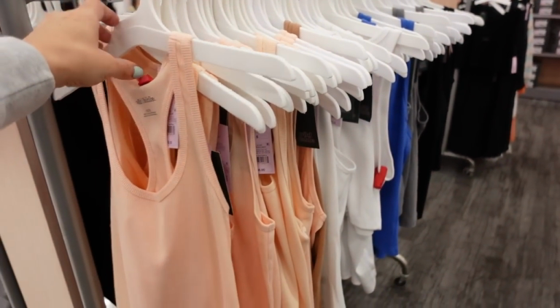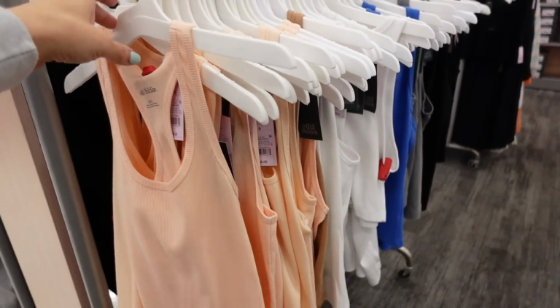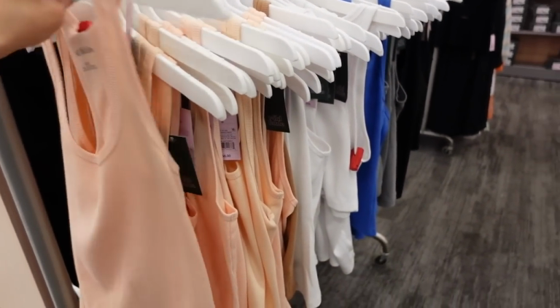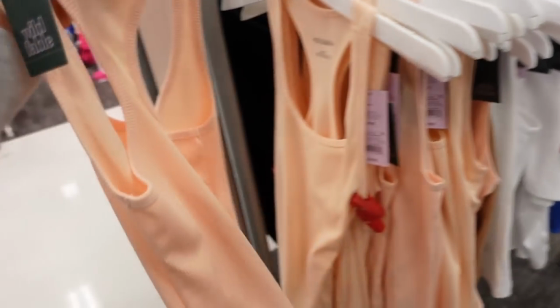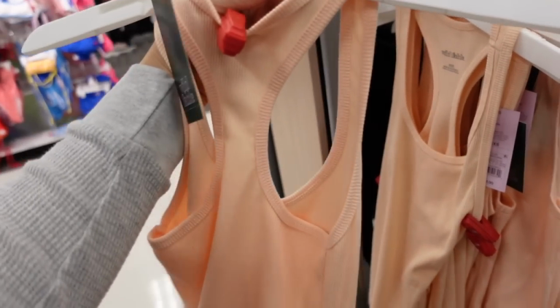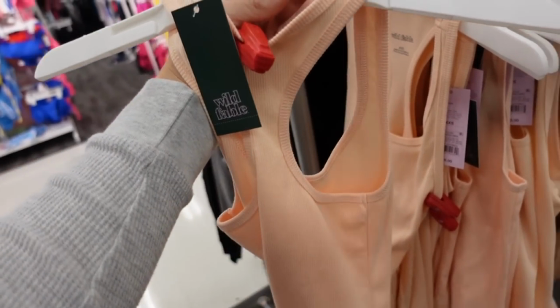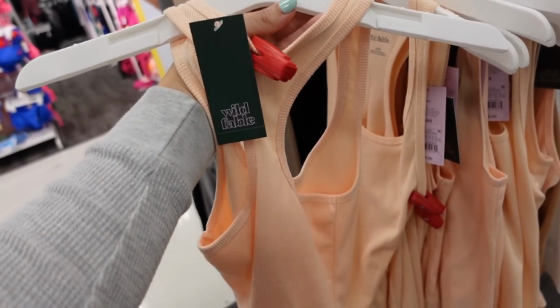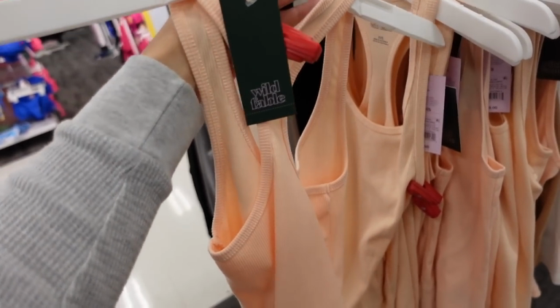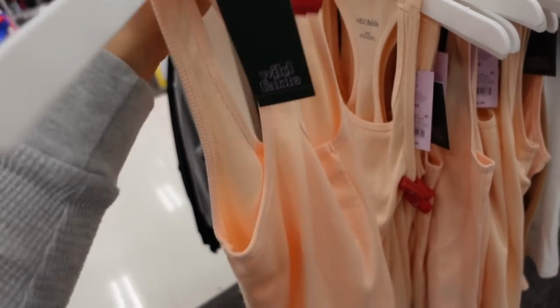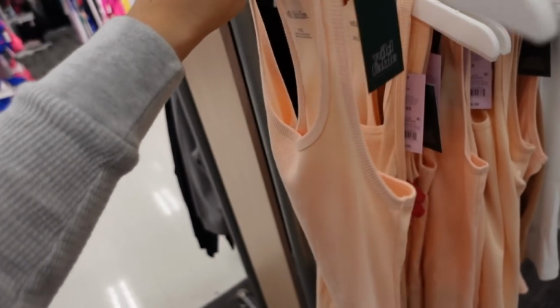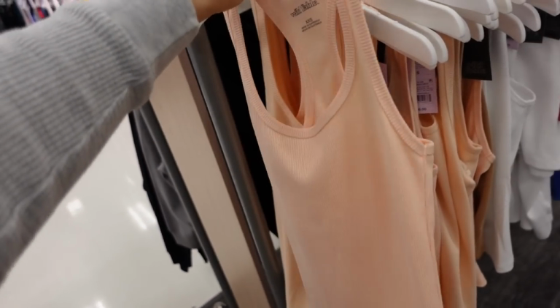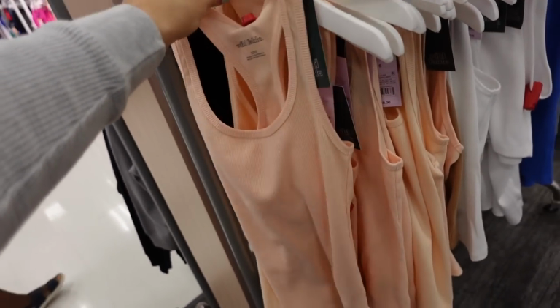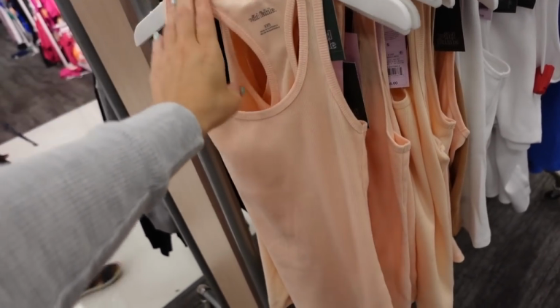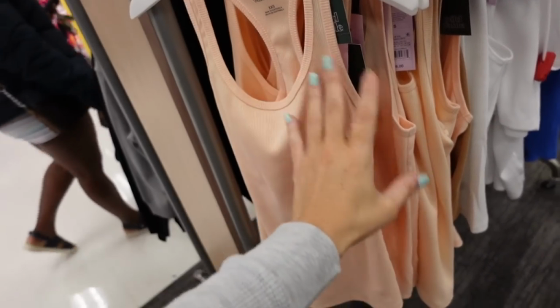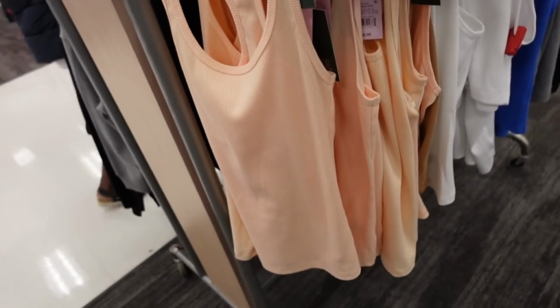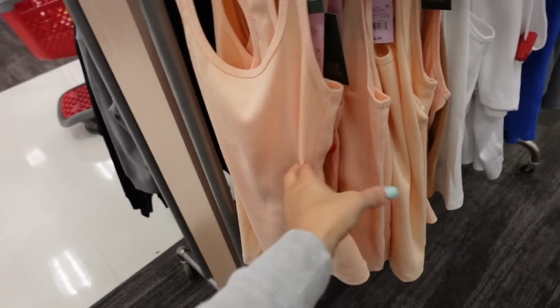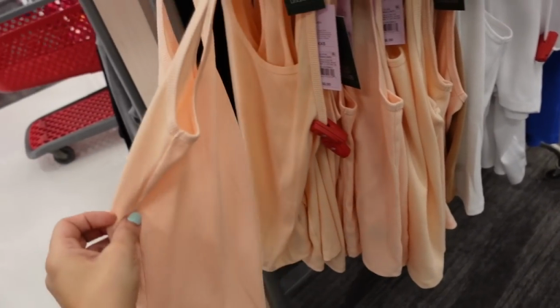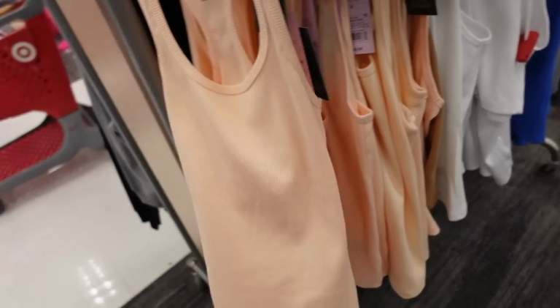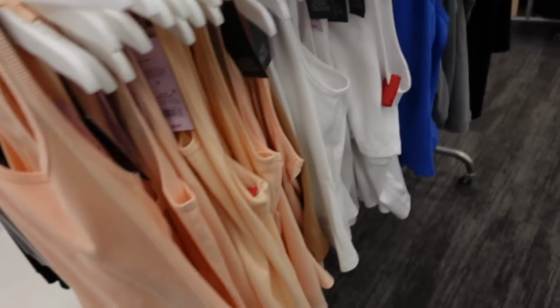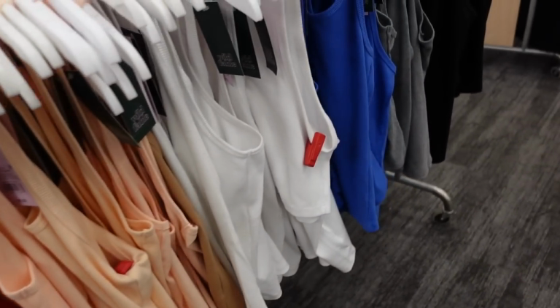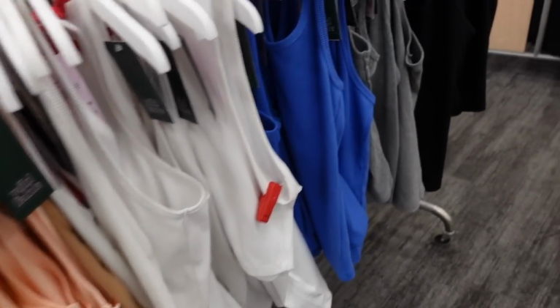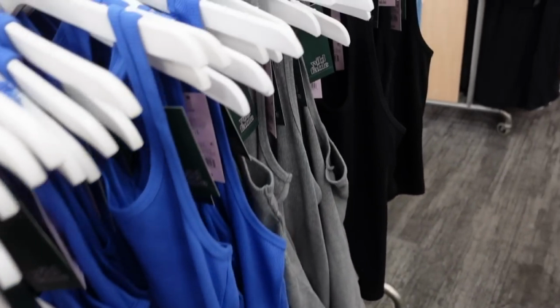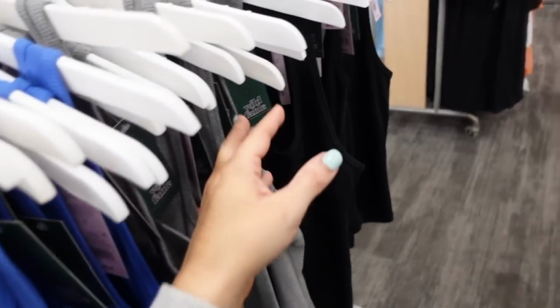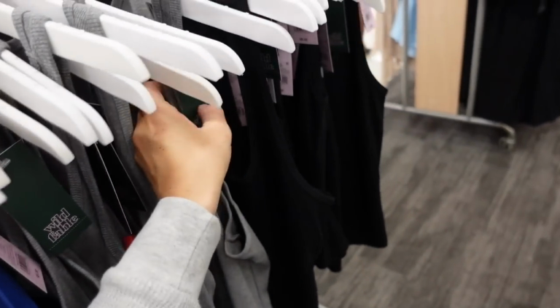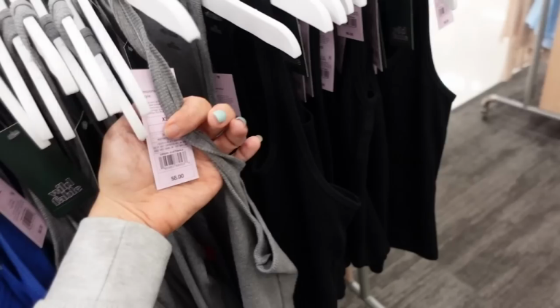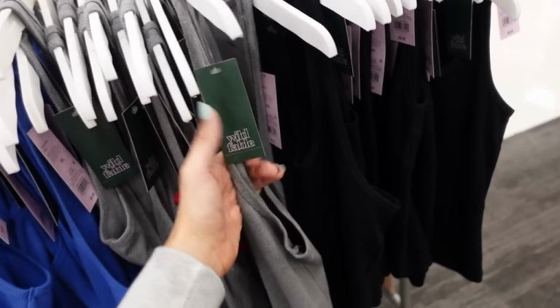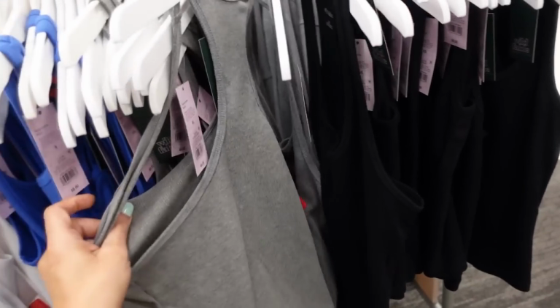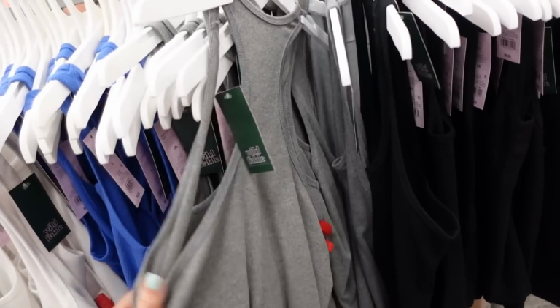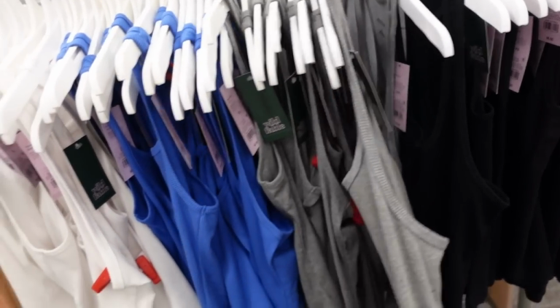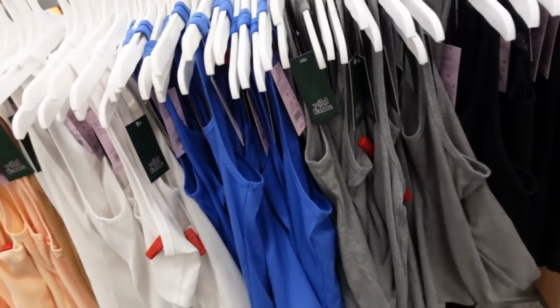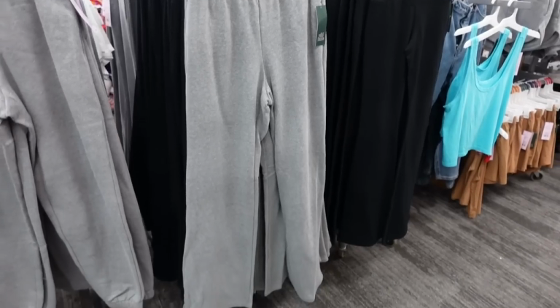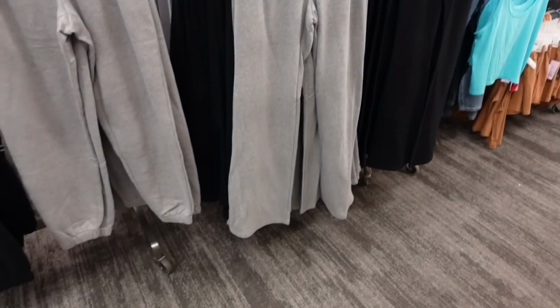Also seeing ribbed tanks with a racer back — they scoop, fitted through the body, in orange, white, blue, gray, and black. These are going to be $8.